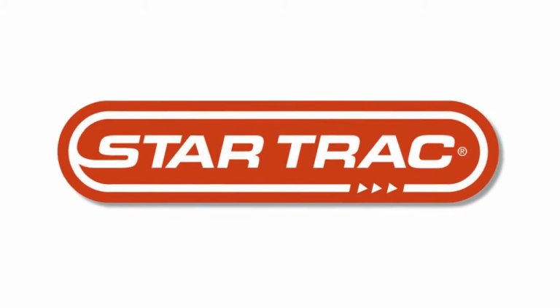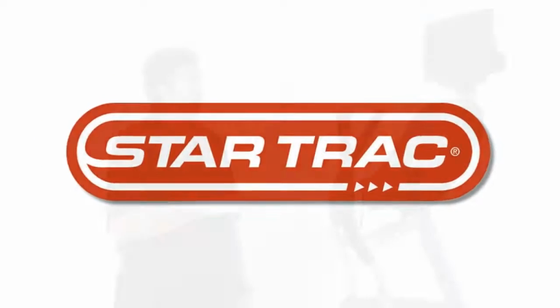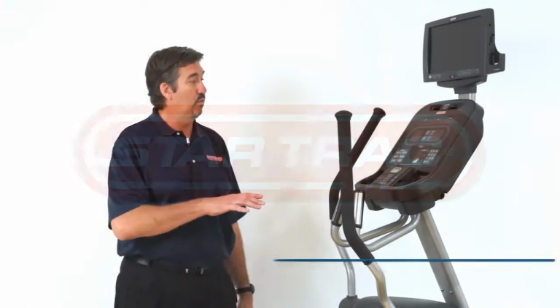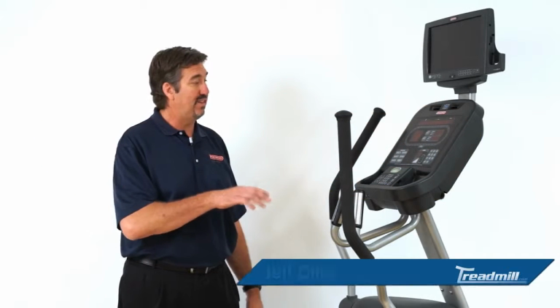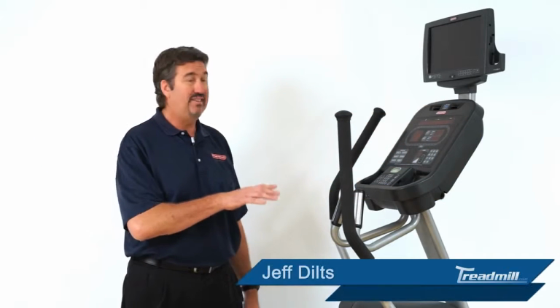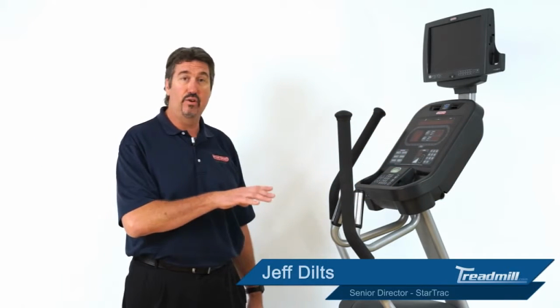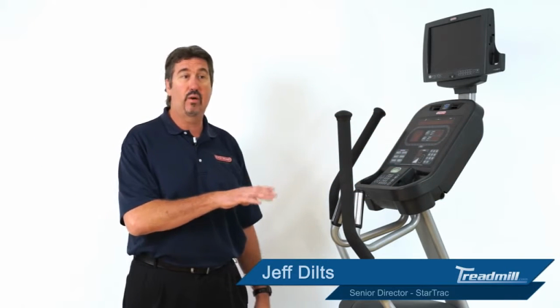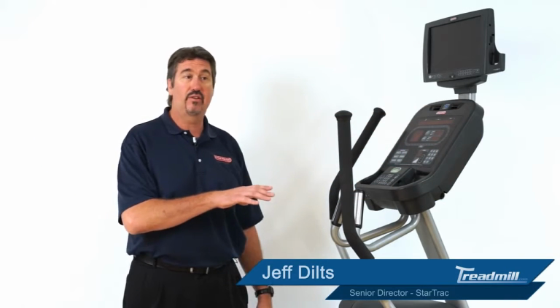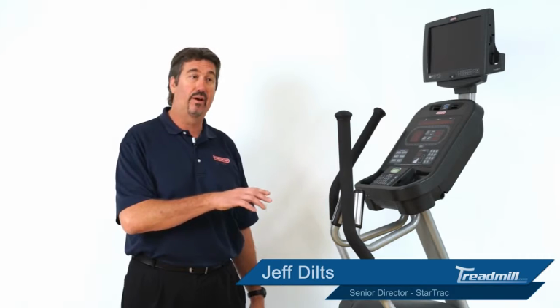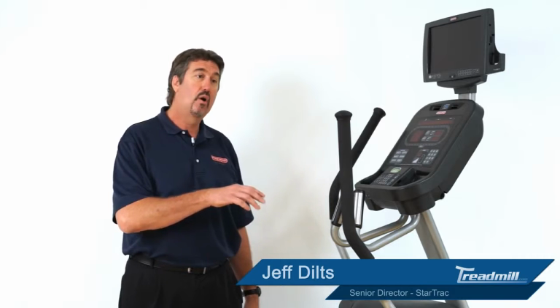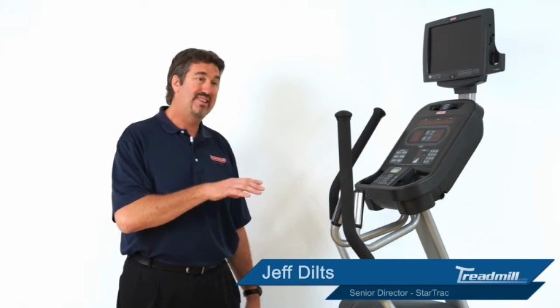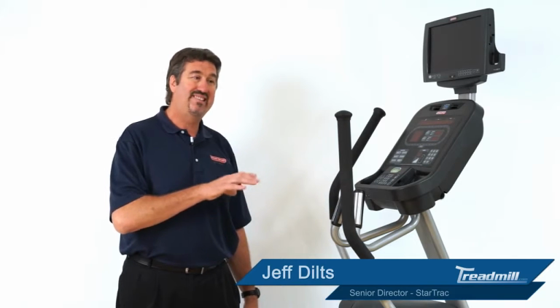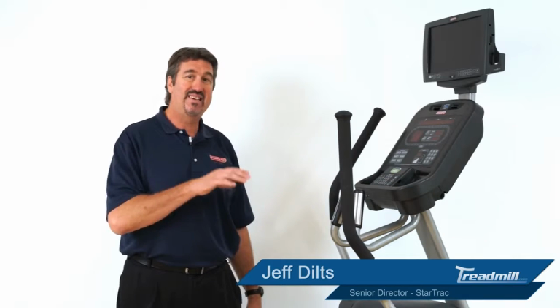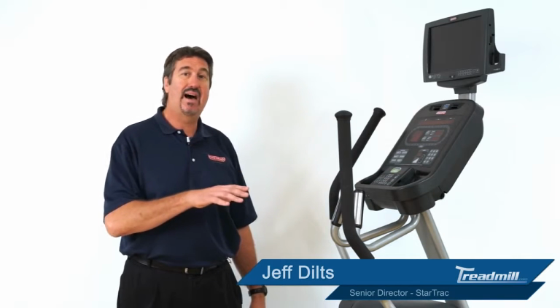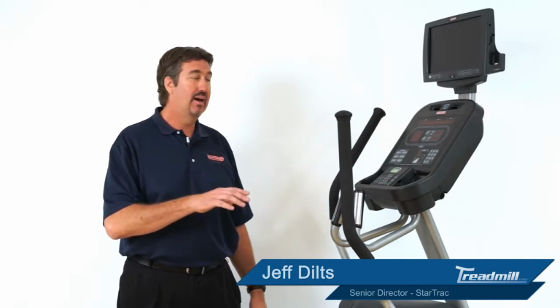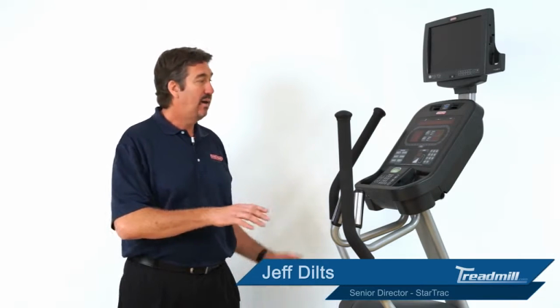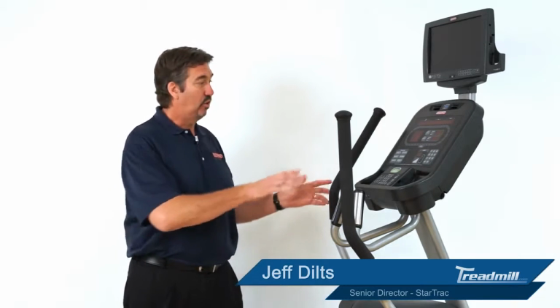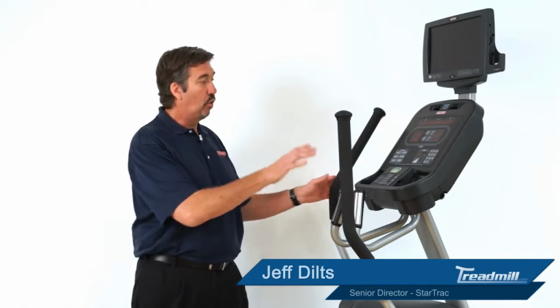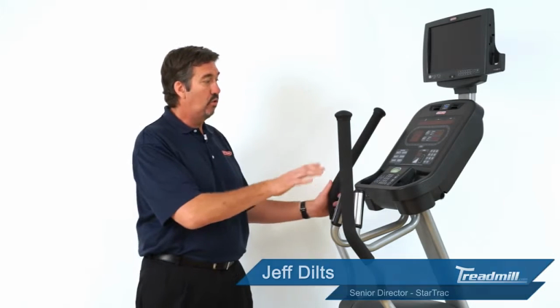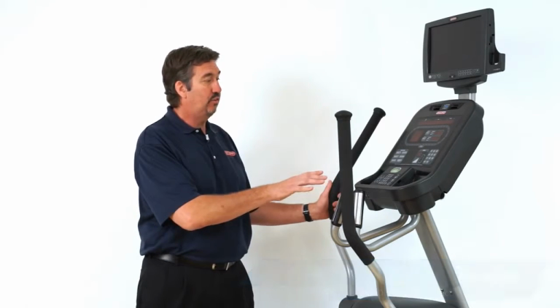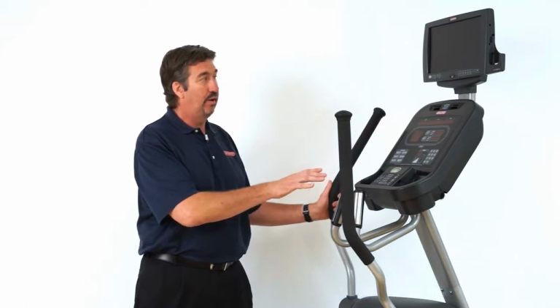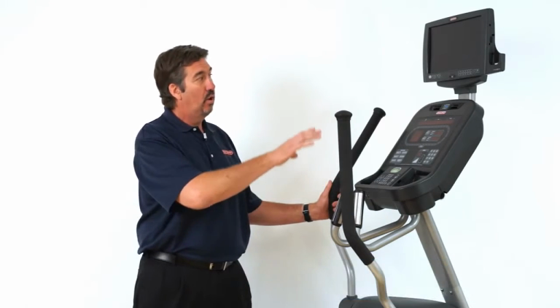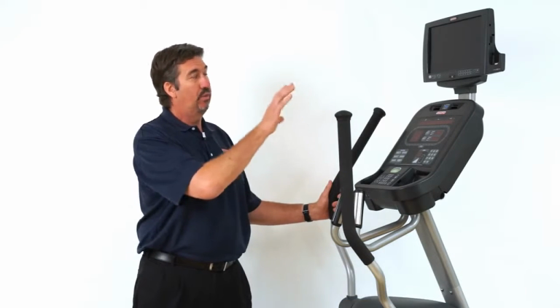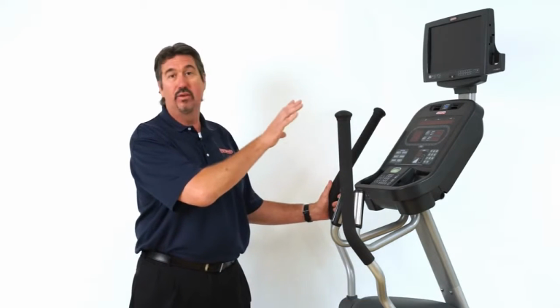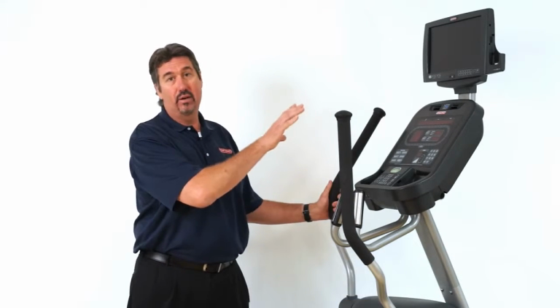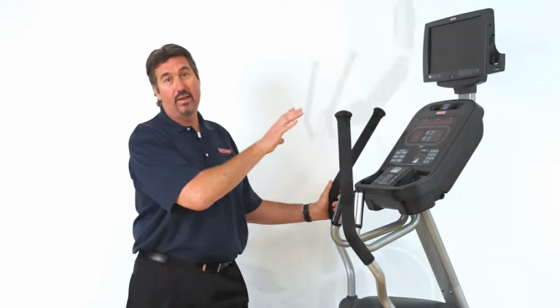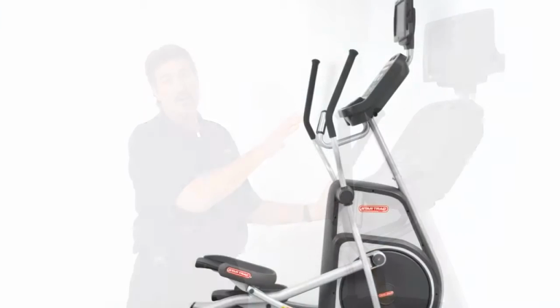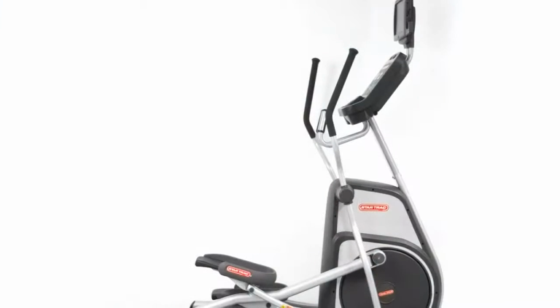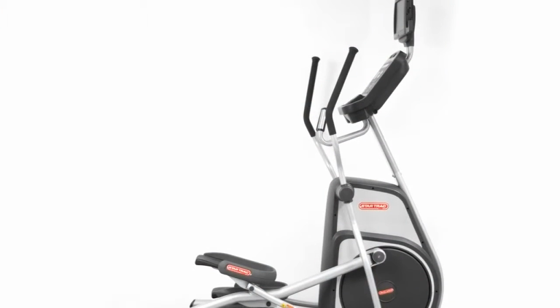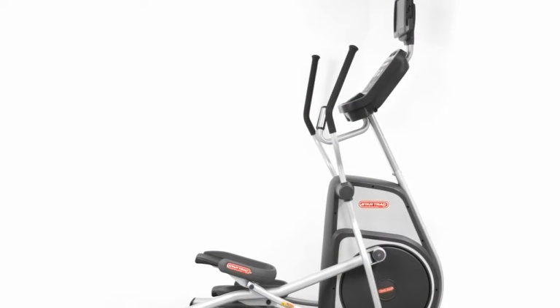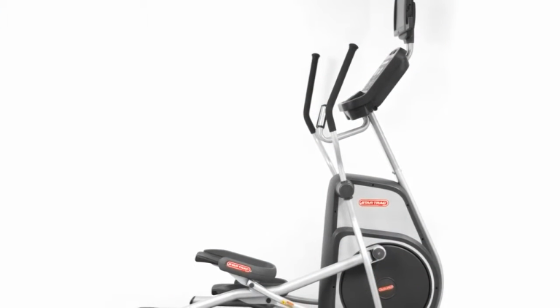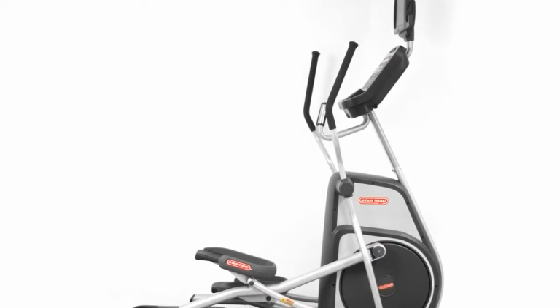We're going to go through the E-Series Cross Trainer, or the ECTI. It's our normal cross trainer with a fully integrated entertainment system and monitor on top.